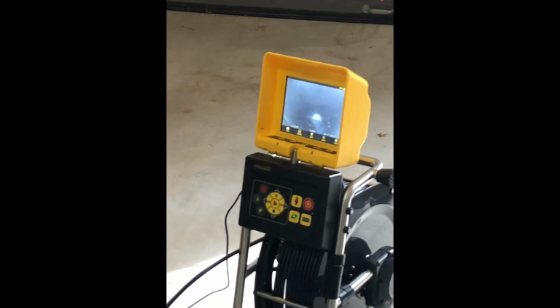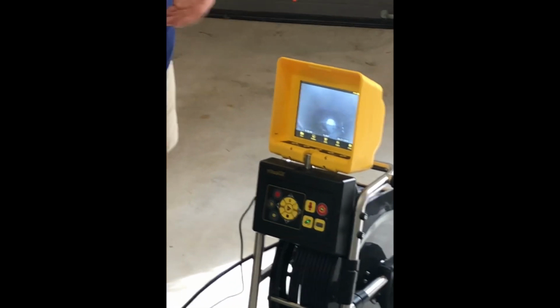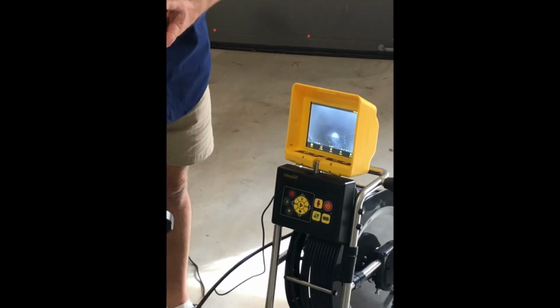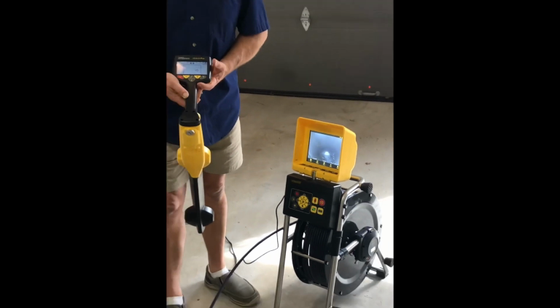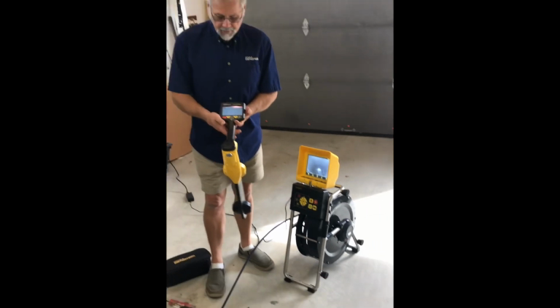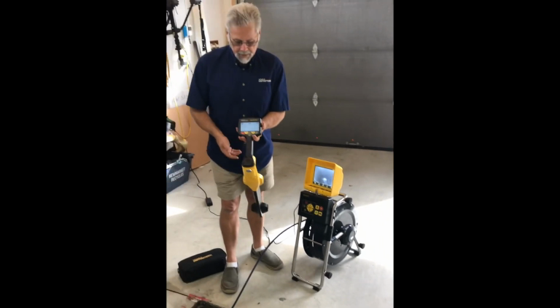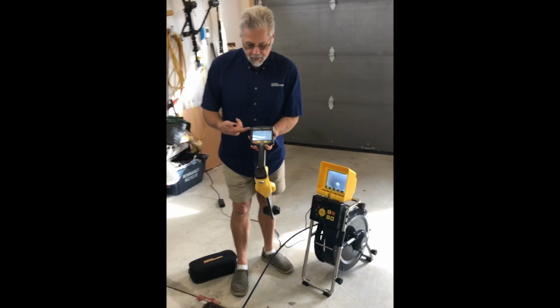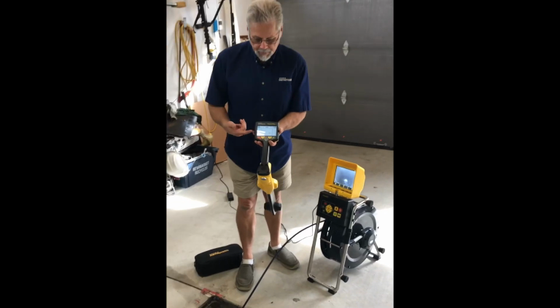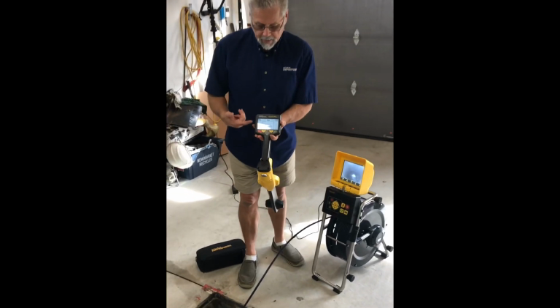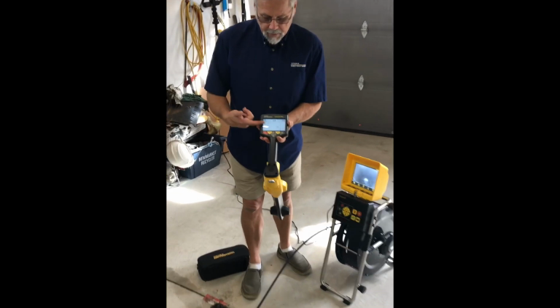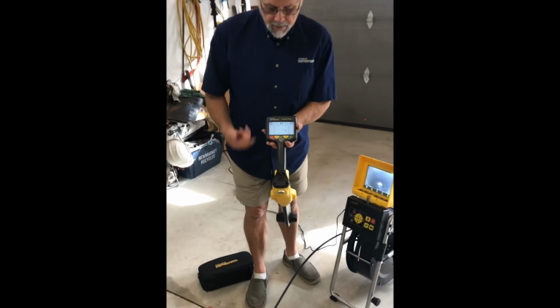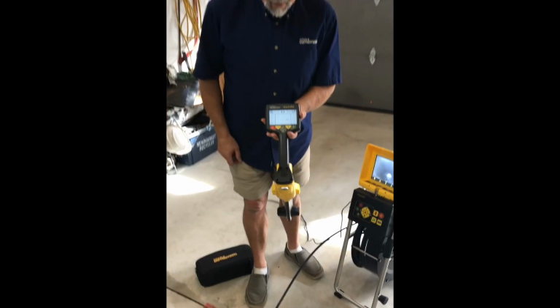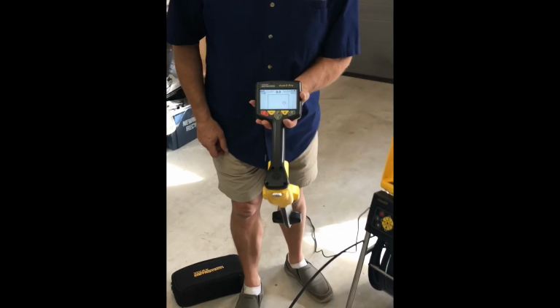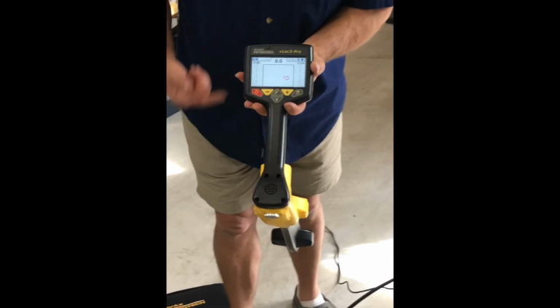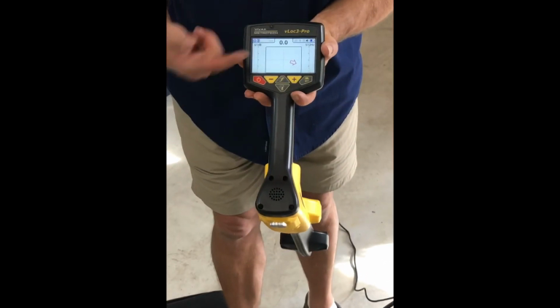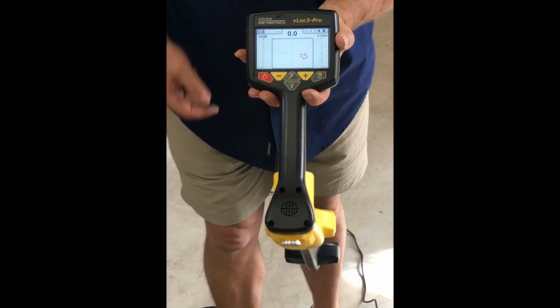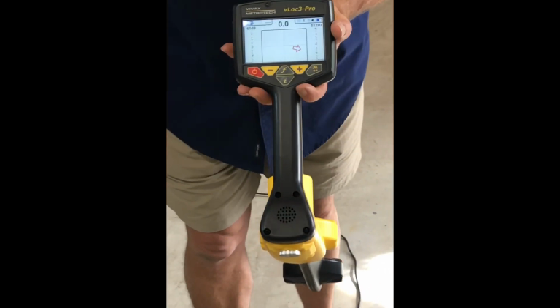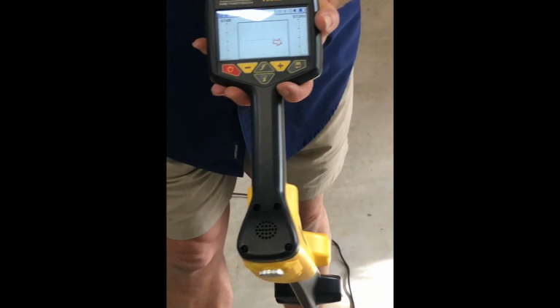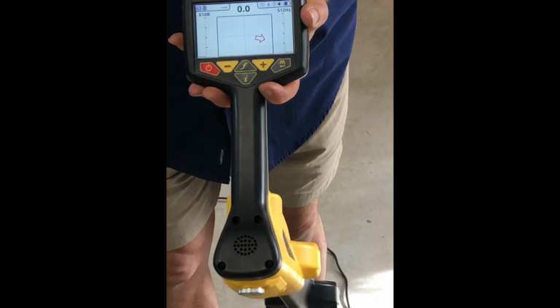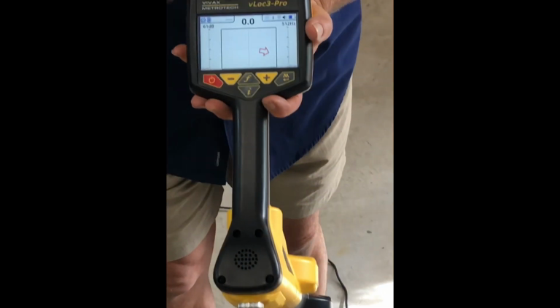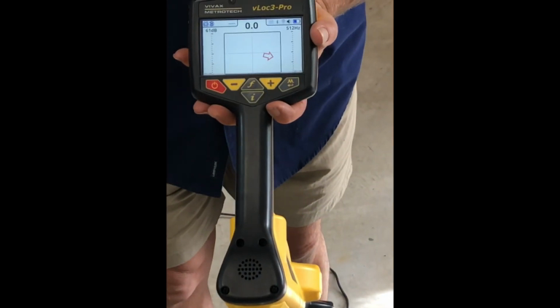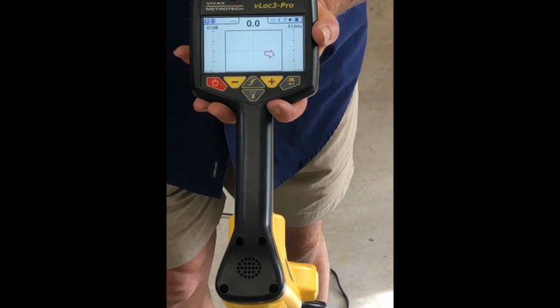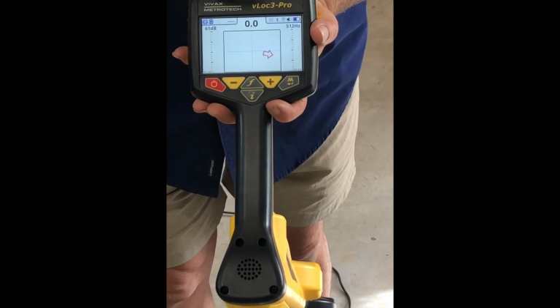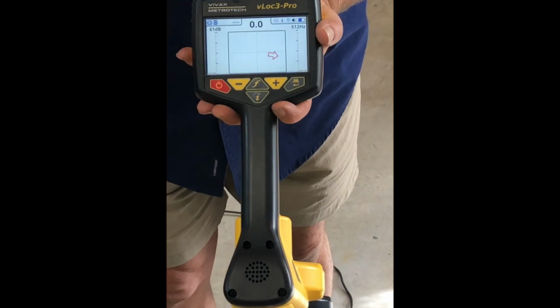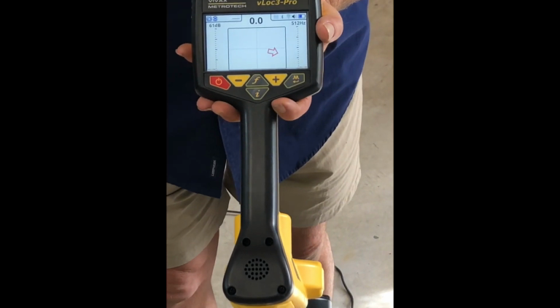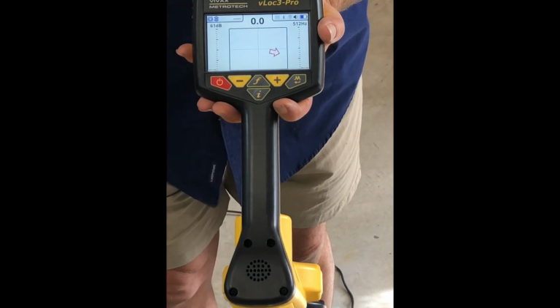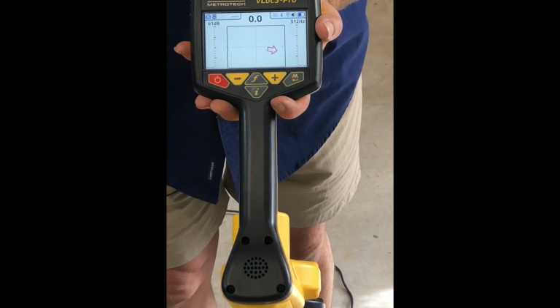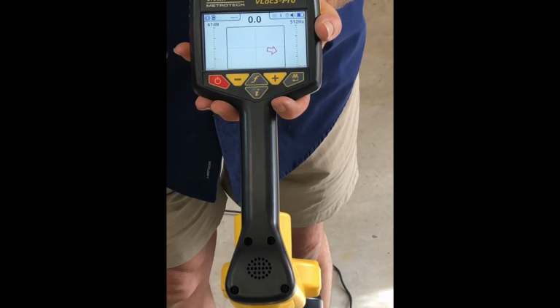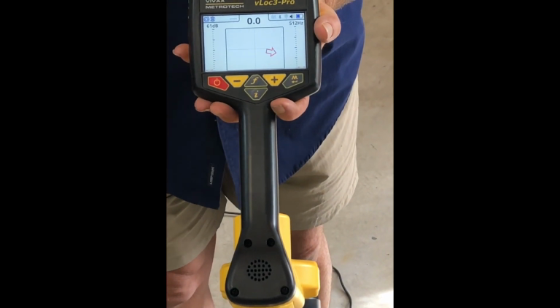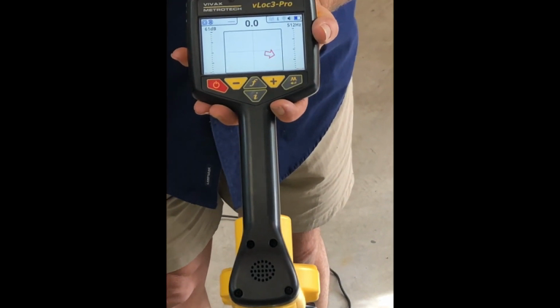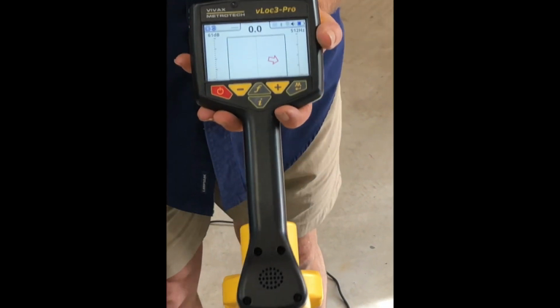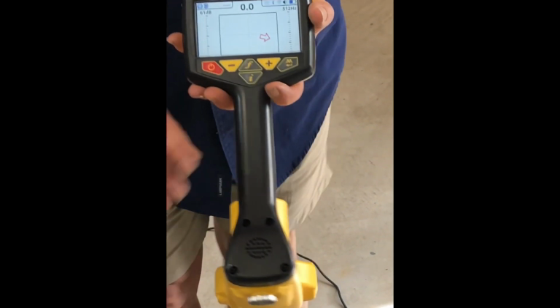So now we'll simply take the receiver. This is the face of the receiver. I'm going to walk outside and make sure we're tuned in to 512 Hertz. We'll walk outside around the corner and actually do the locating.